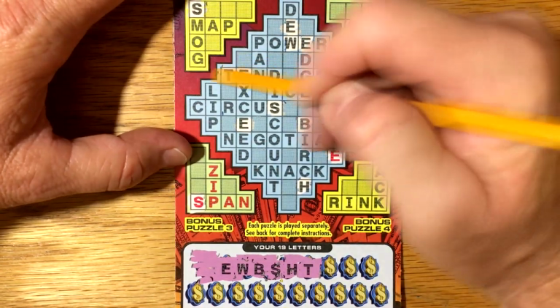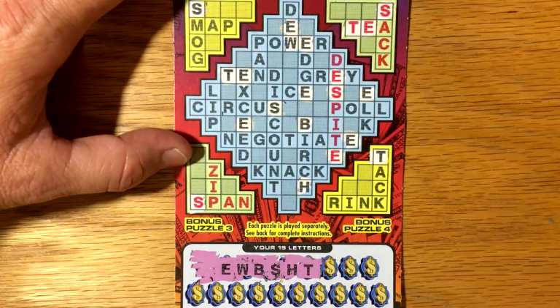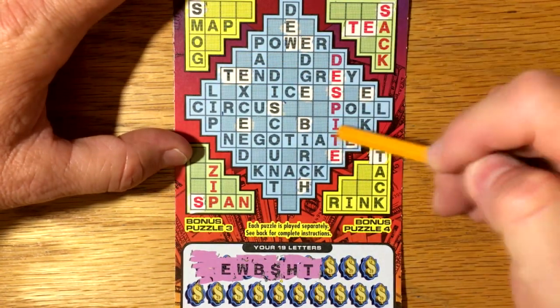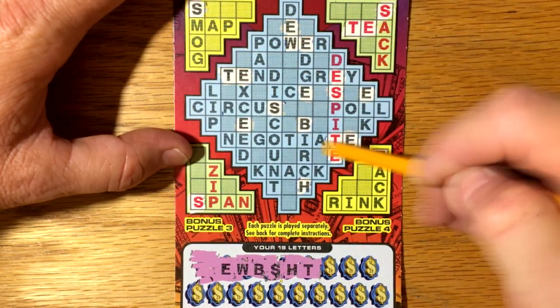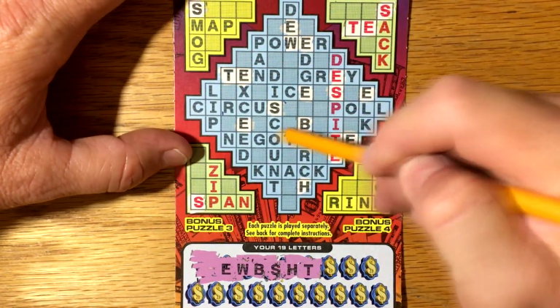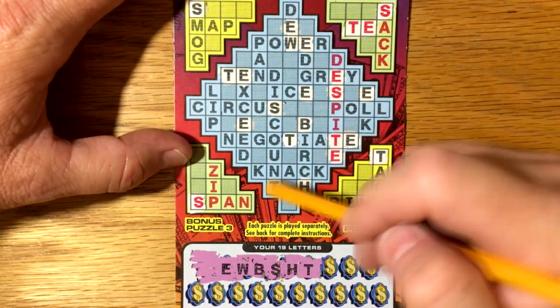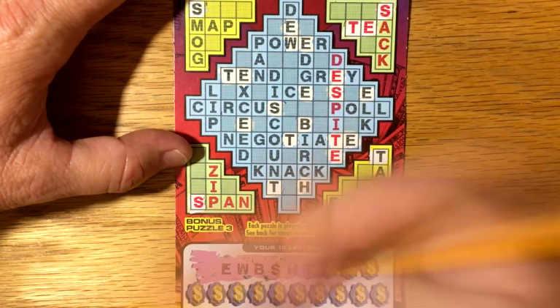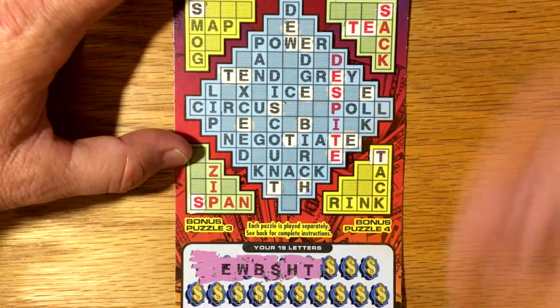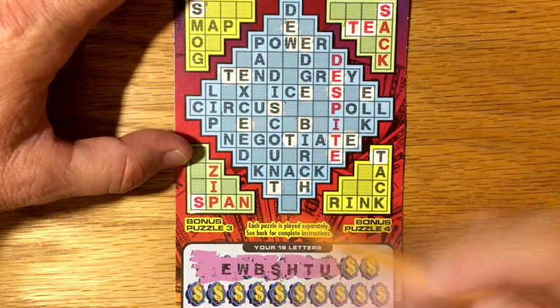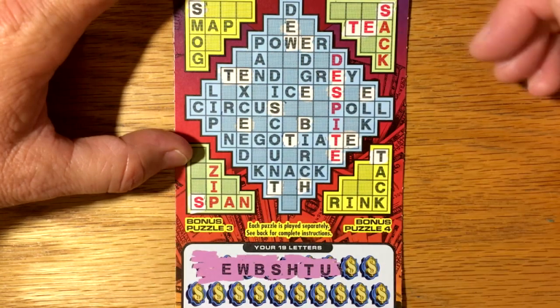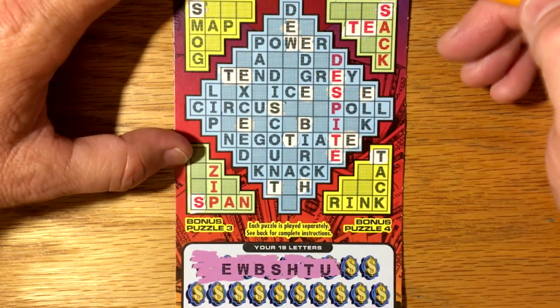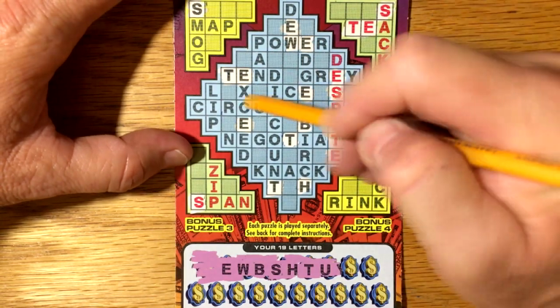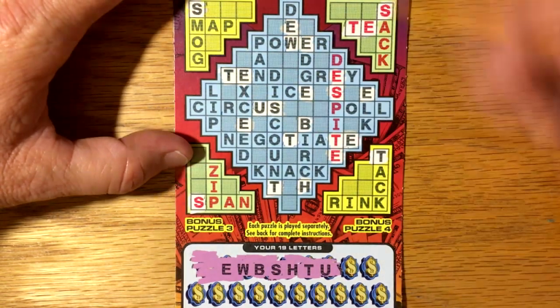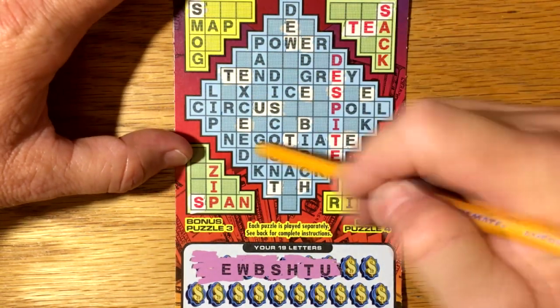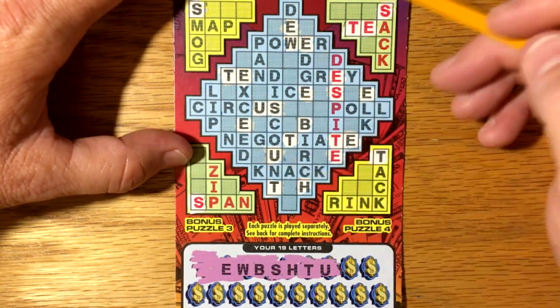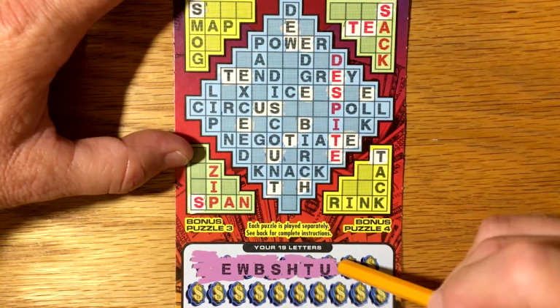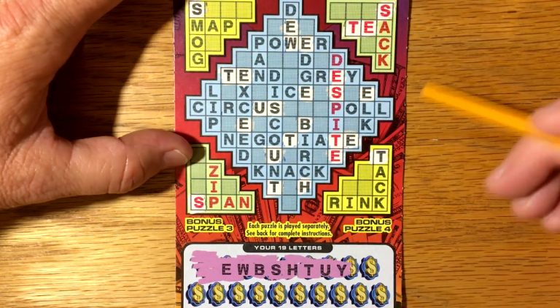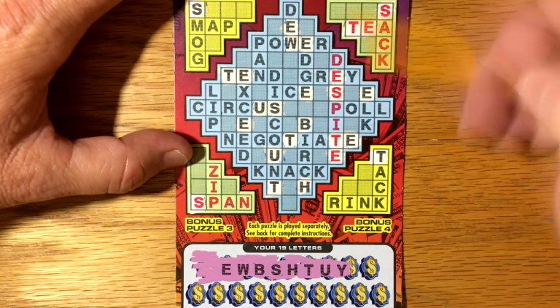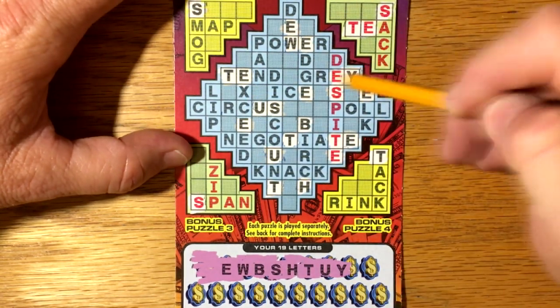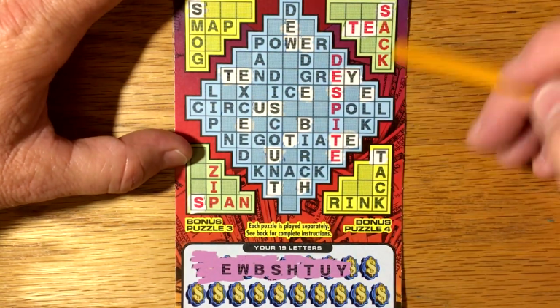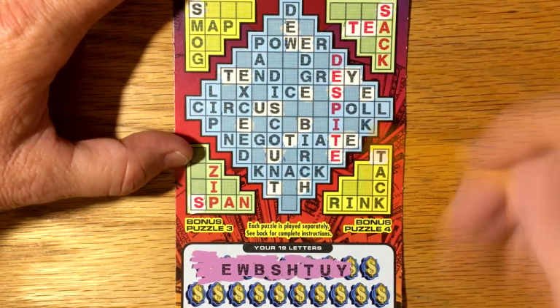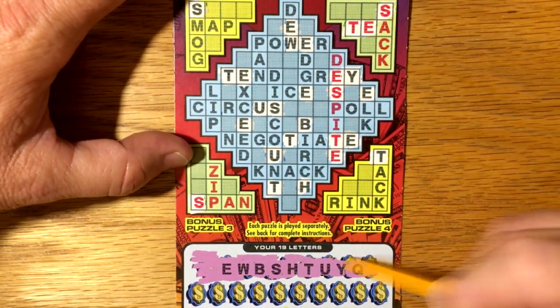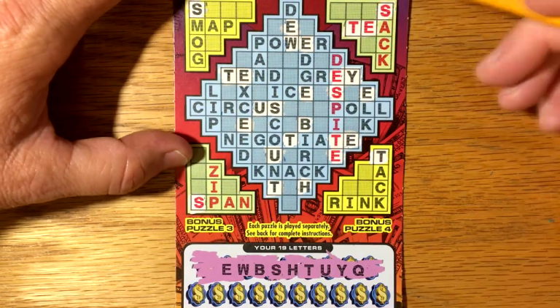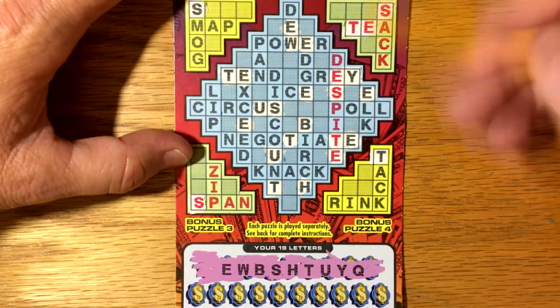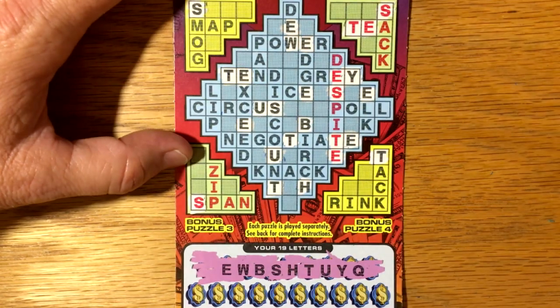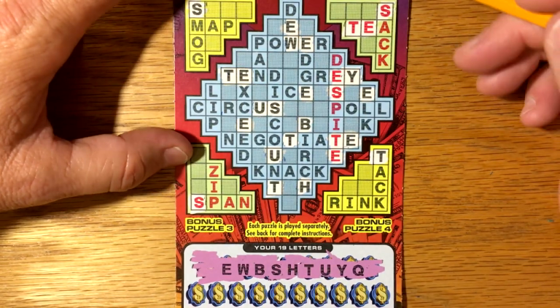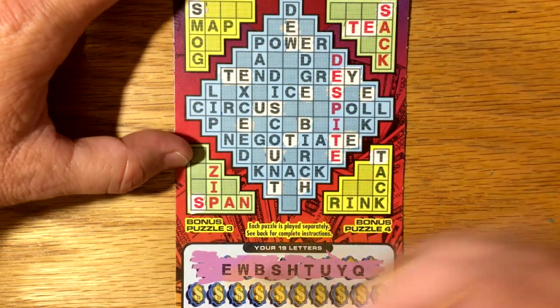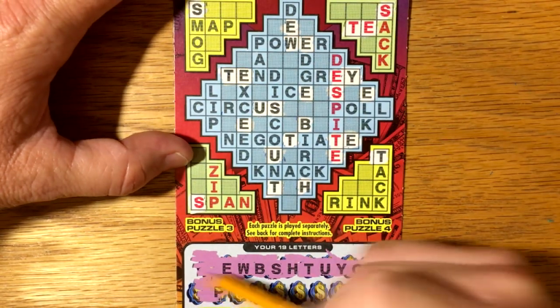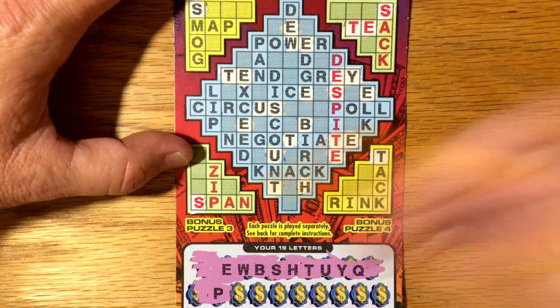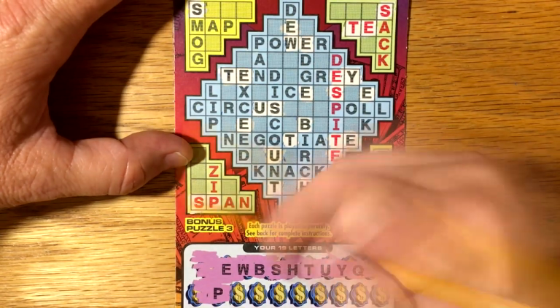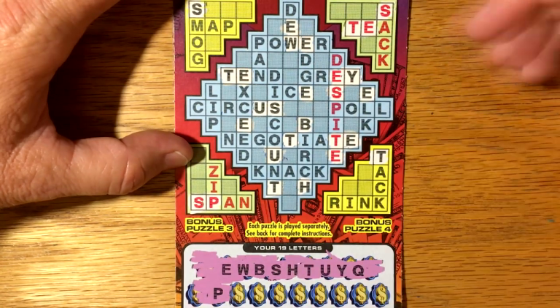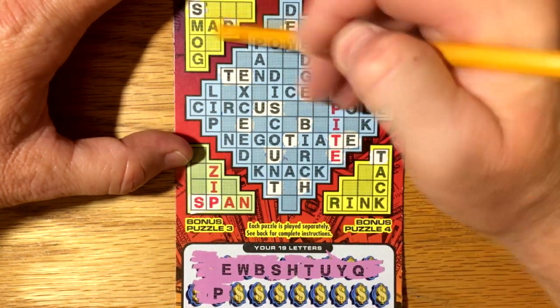Now those bonus puzzle areas — if you completely match a black word you get $10 instantly, and if you complete a red word it's $30 instantly. Q — P.